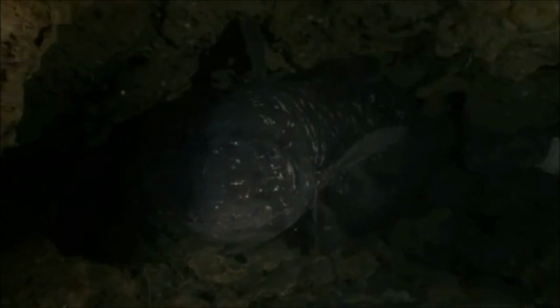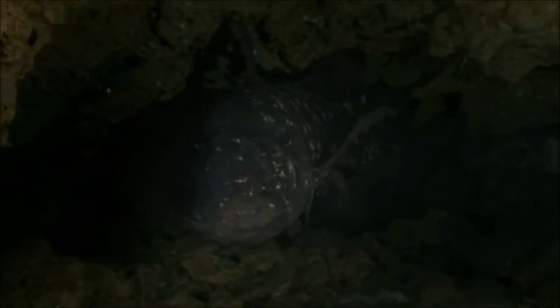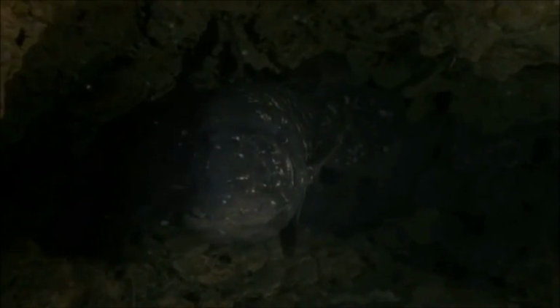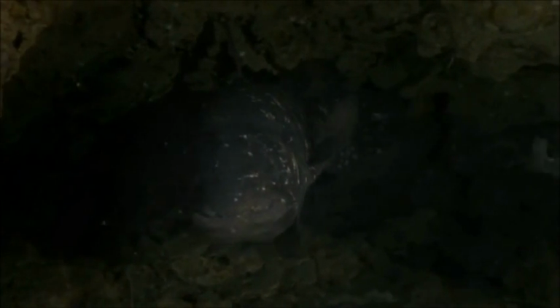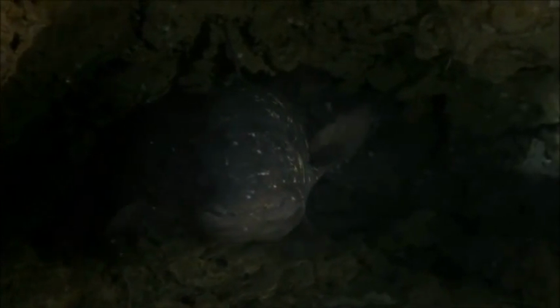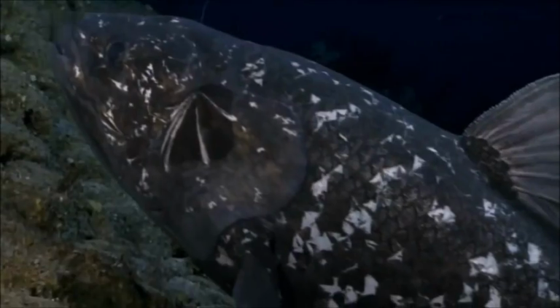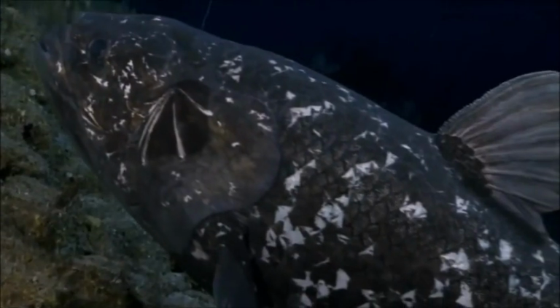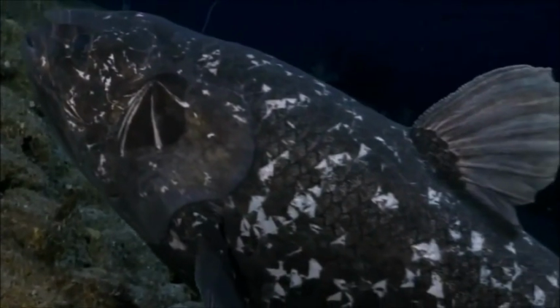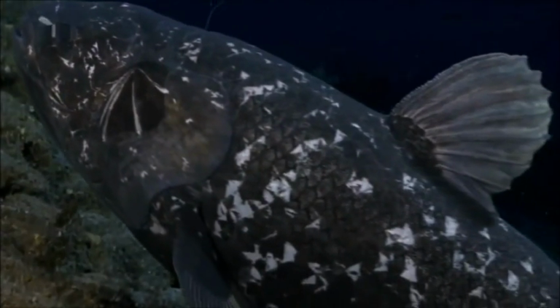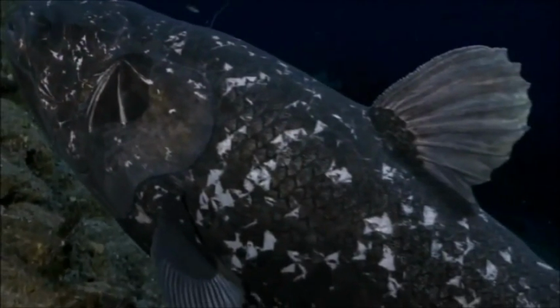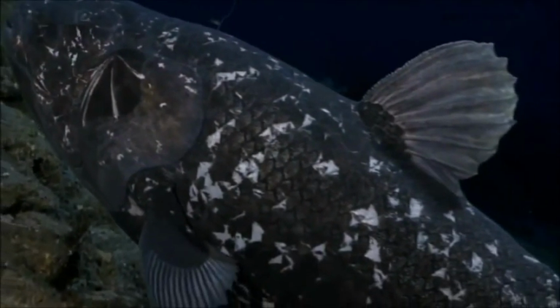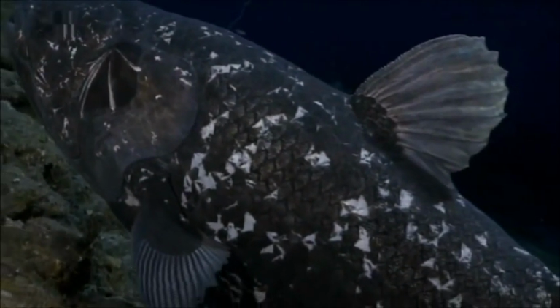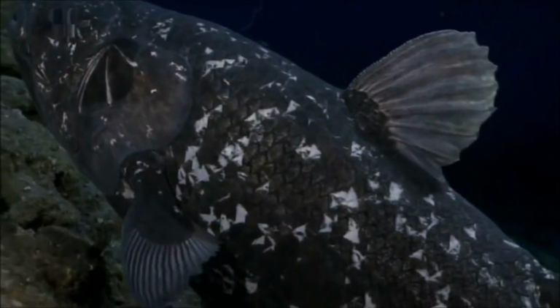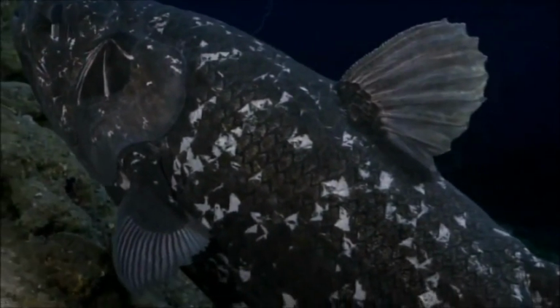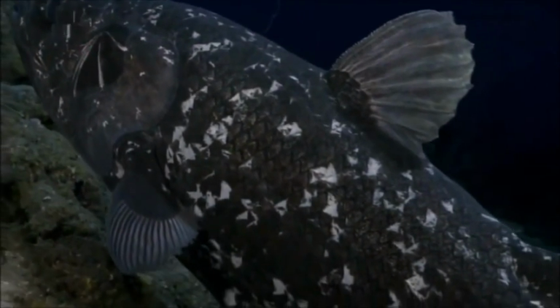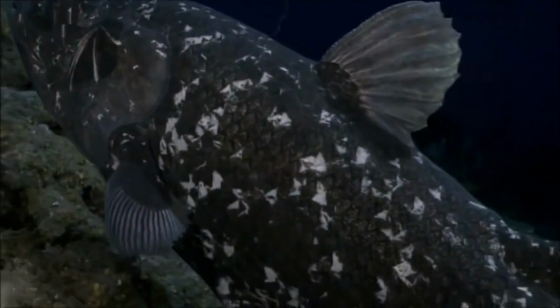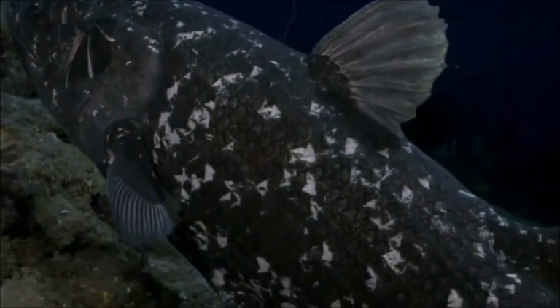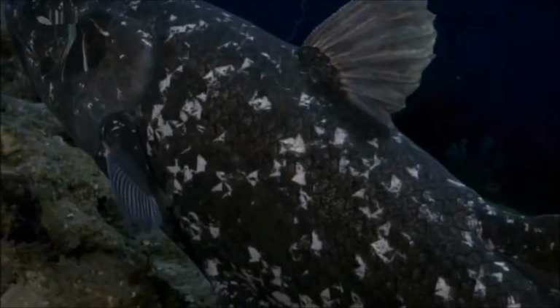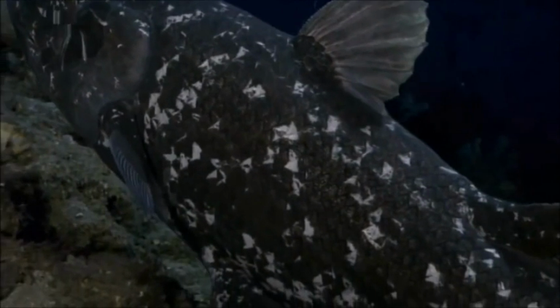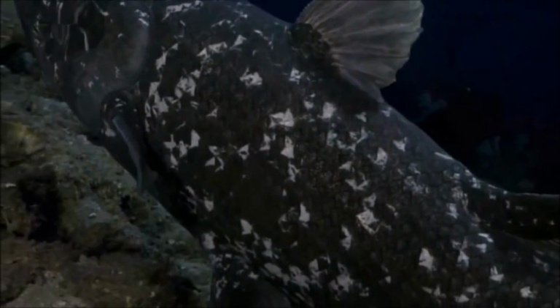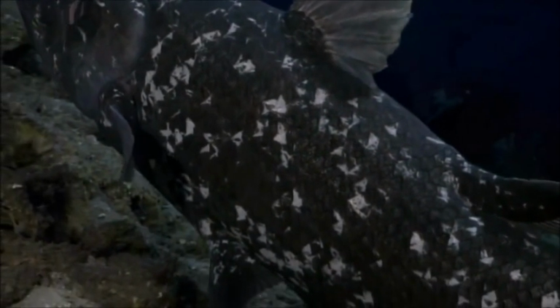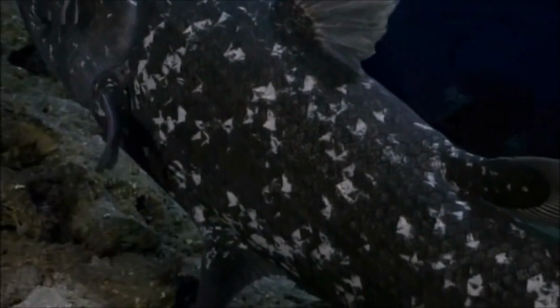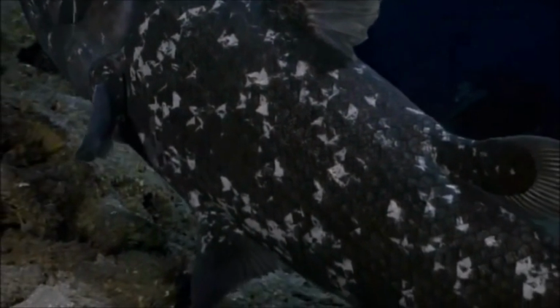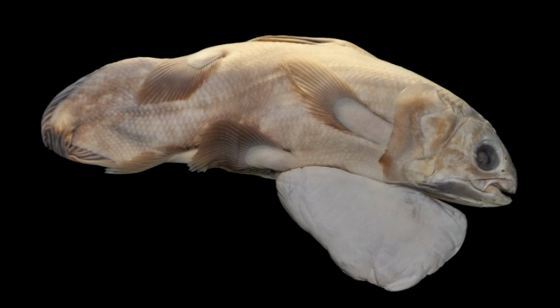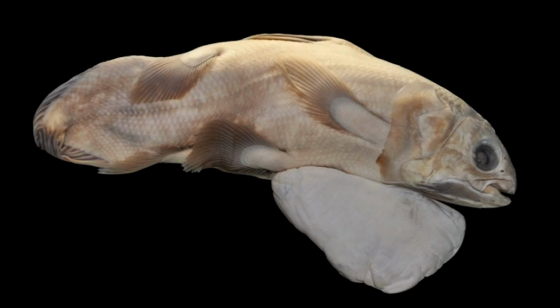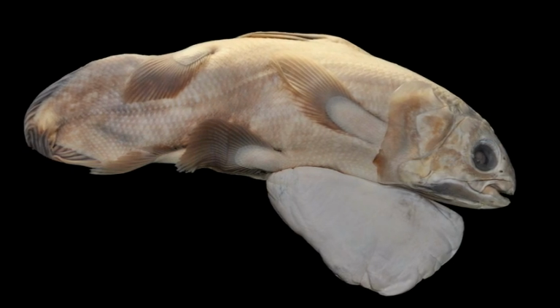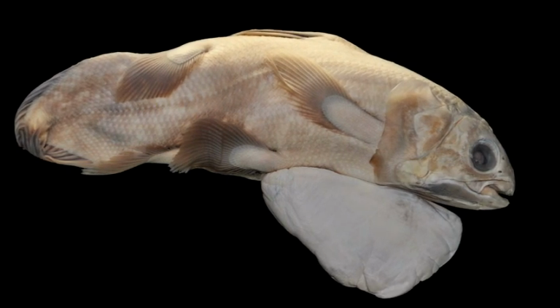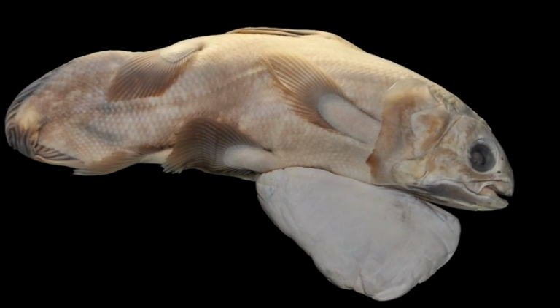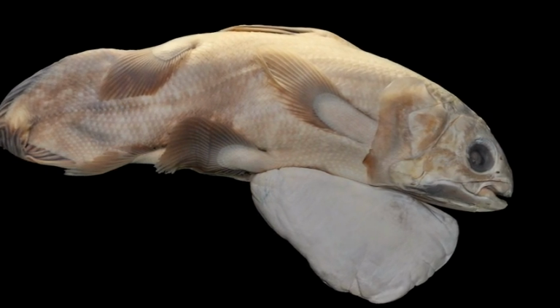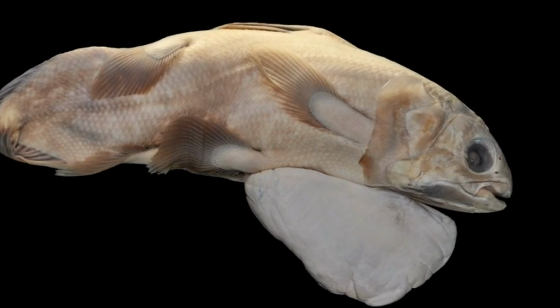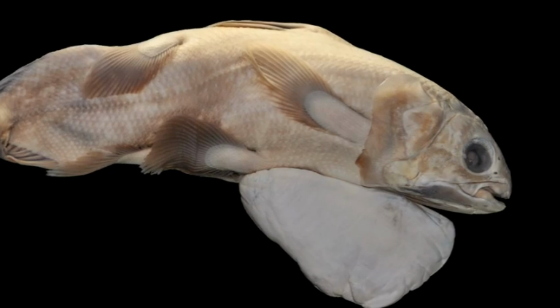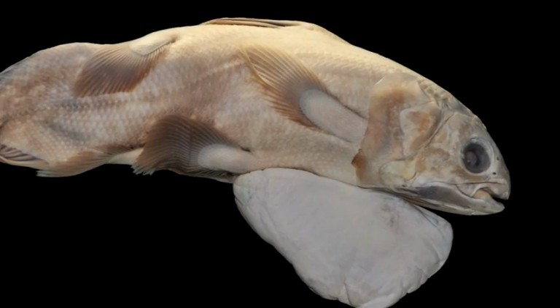They will retreat into caves at night. Much like sharks, coelacanths give birth to live young. They are ovoviviparous, meaning embryos will feed off of a yolk sac during their gestation period before their live birth.